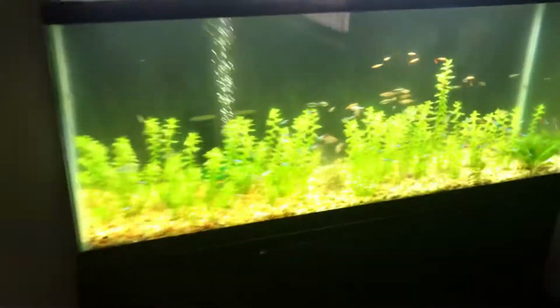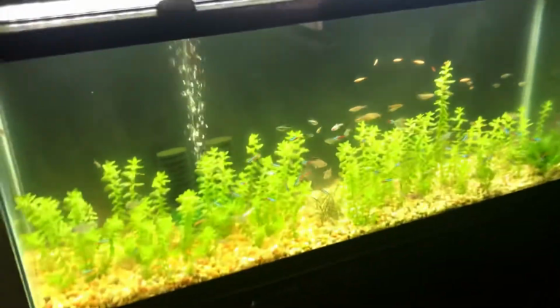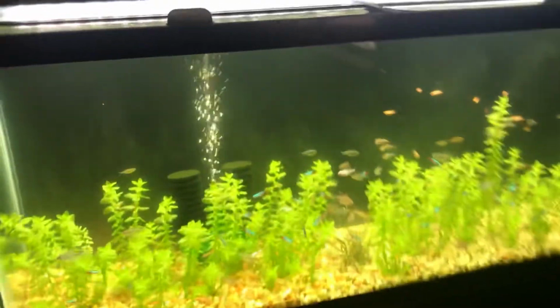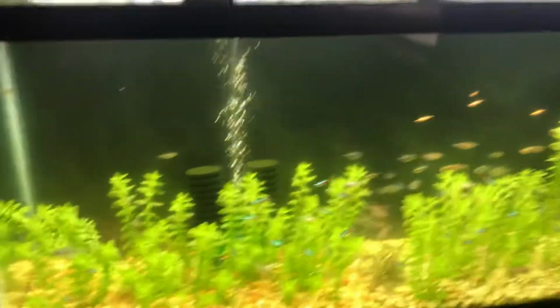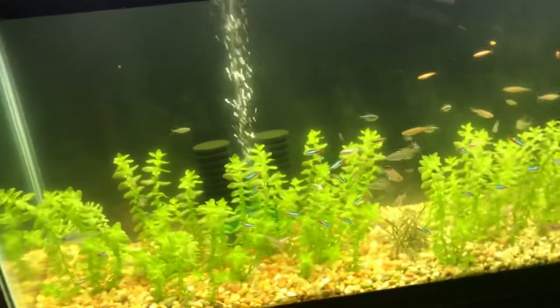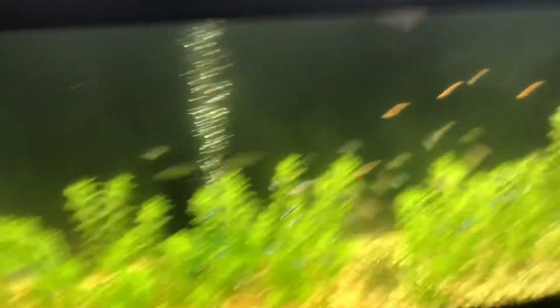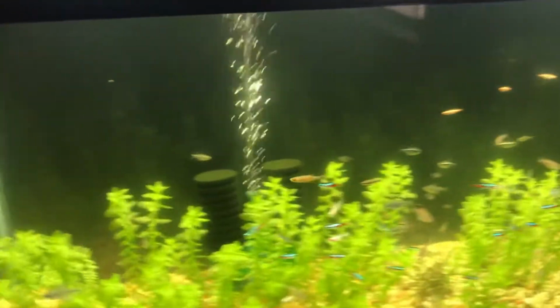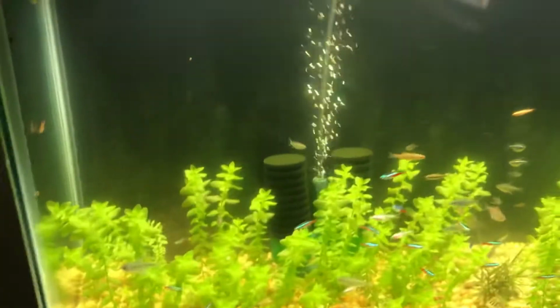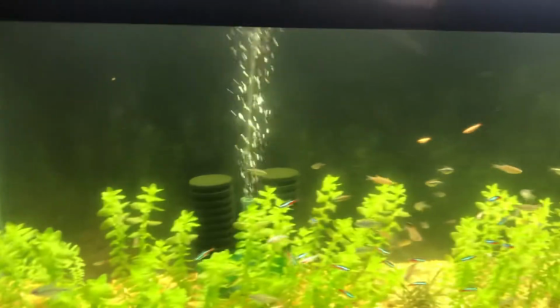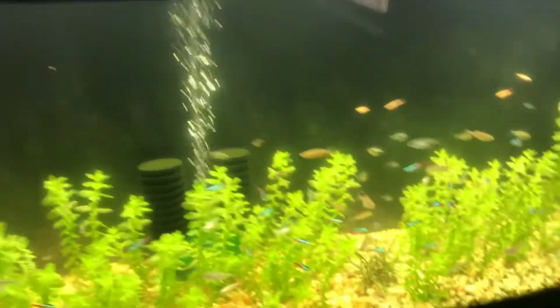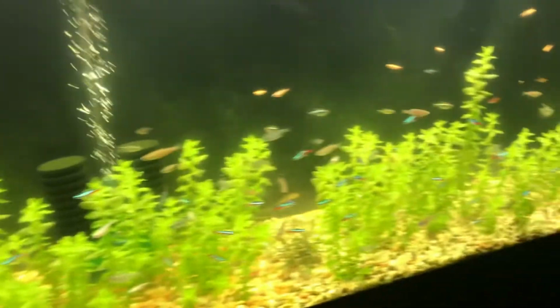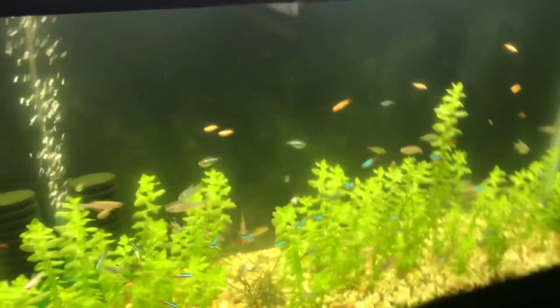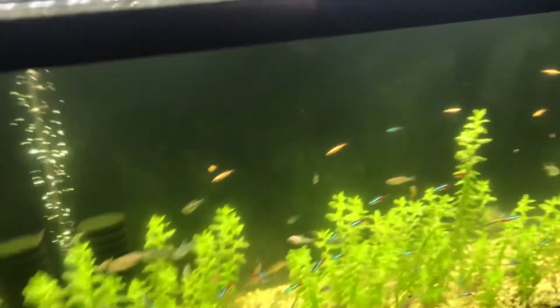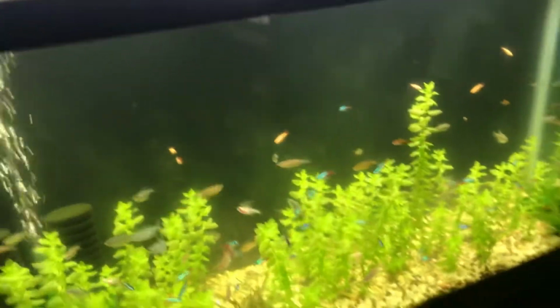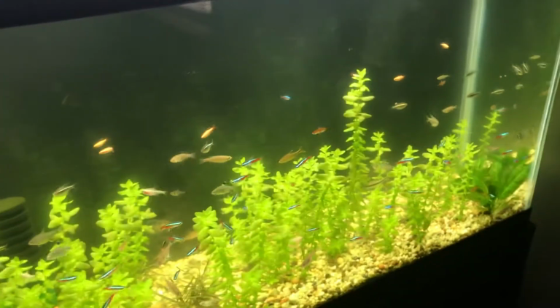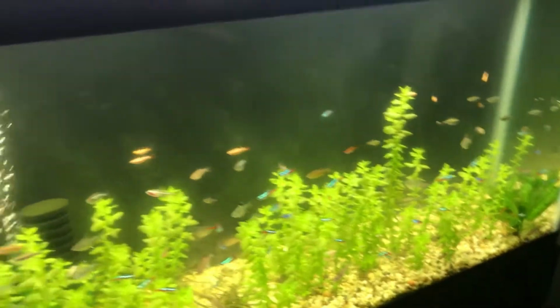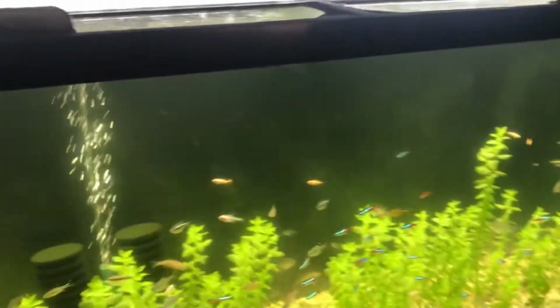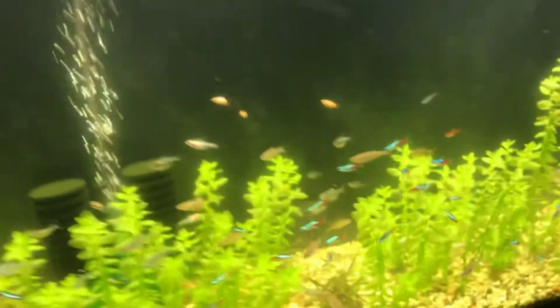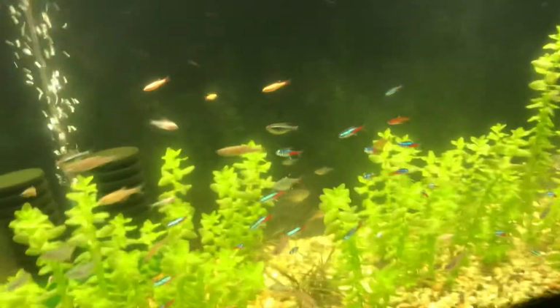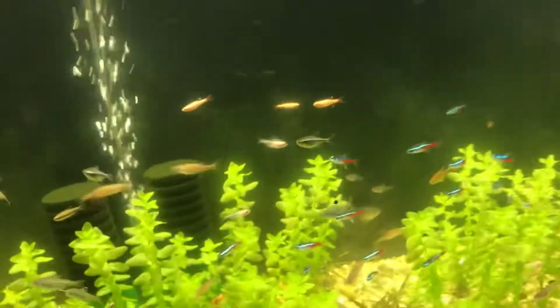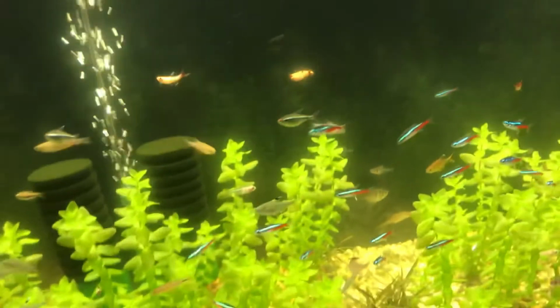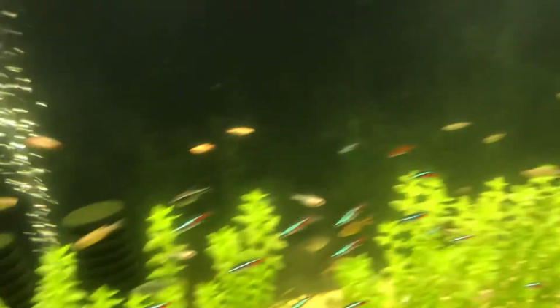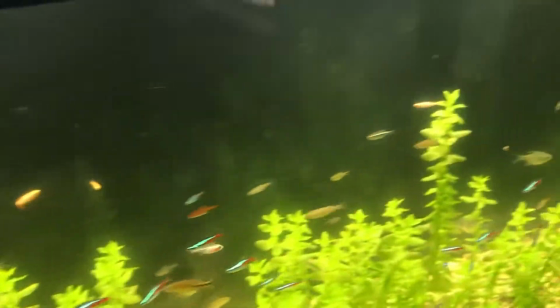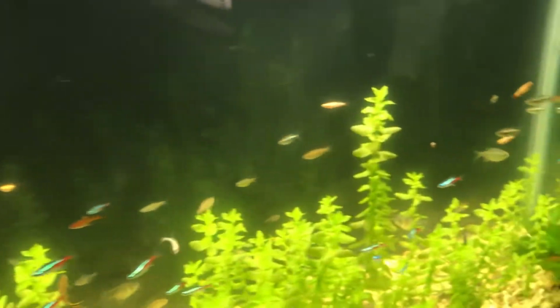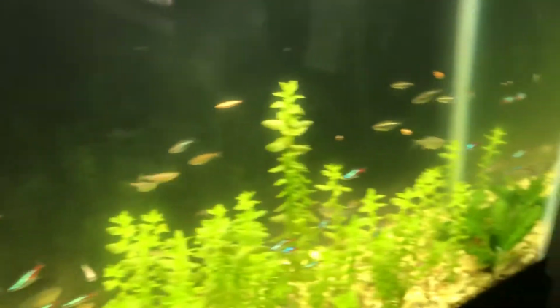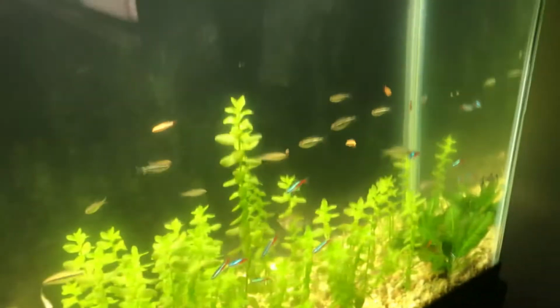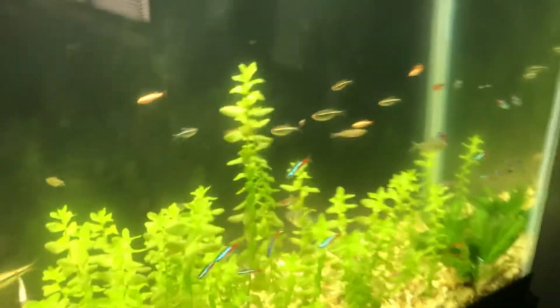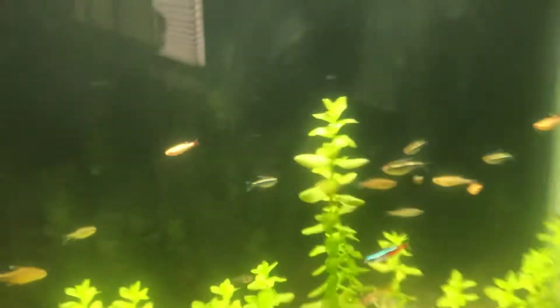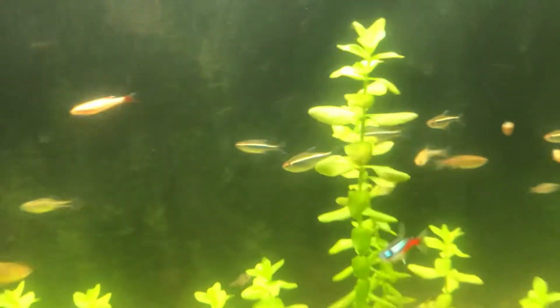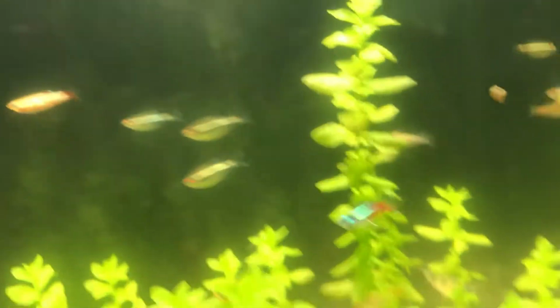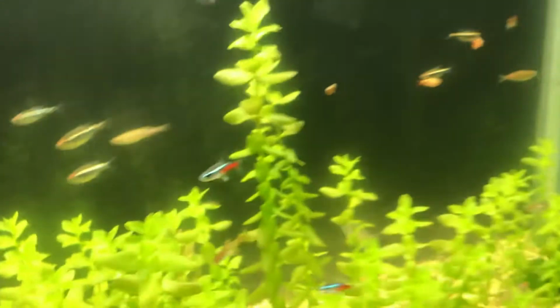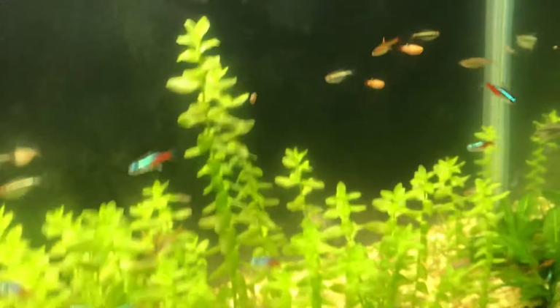Hey, what's up guys, the ref in here. I'm making an update on the fifth month I think on the fish tank slash room. They all look really good — the plants have really taken off since last month.